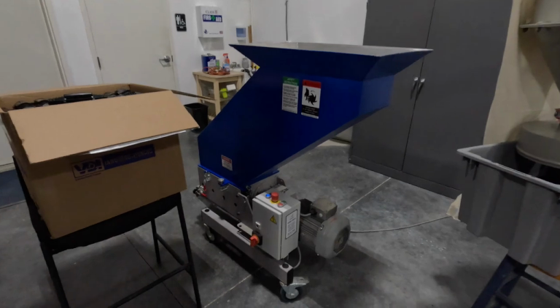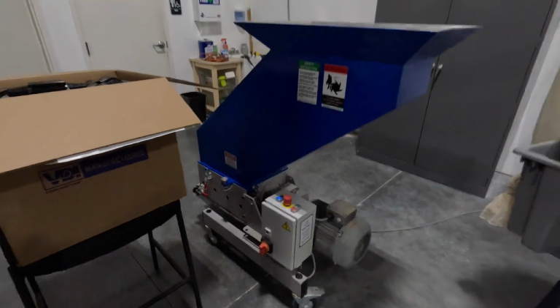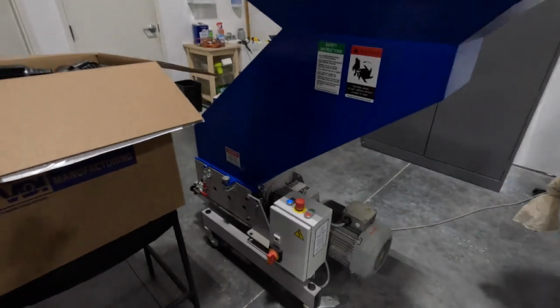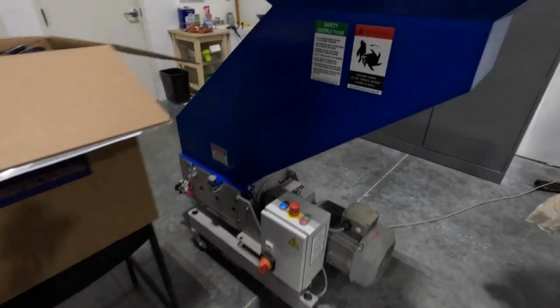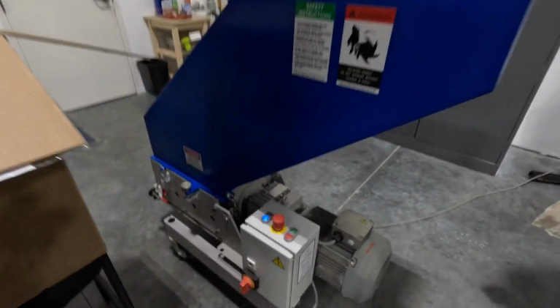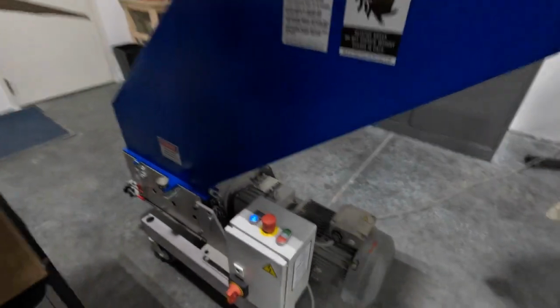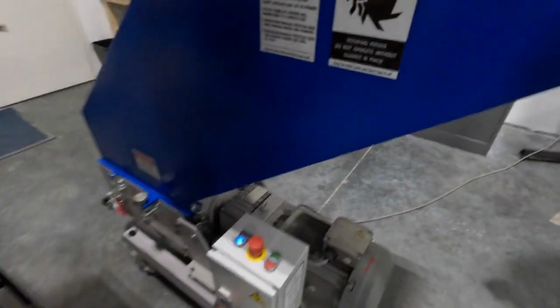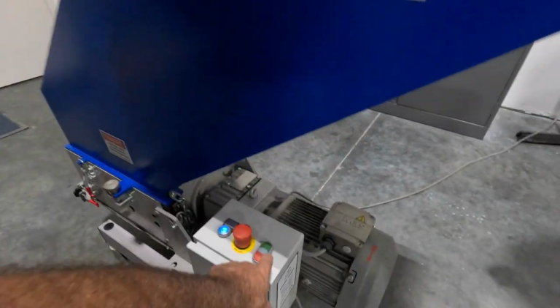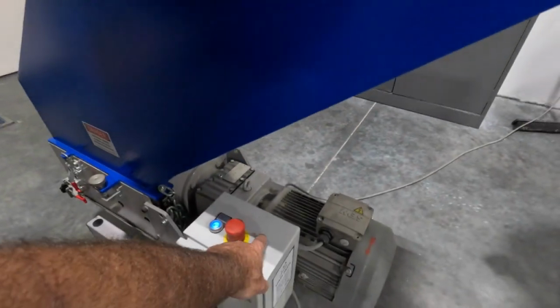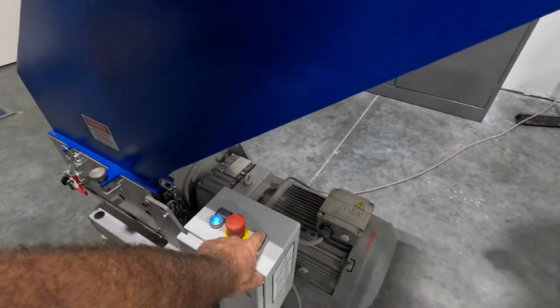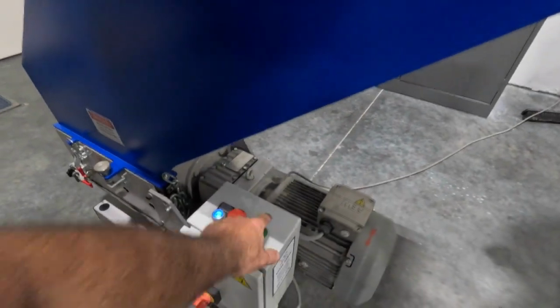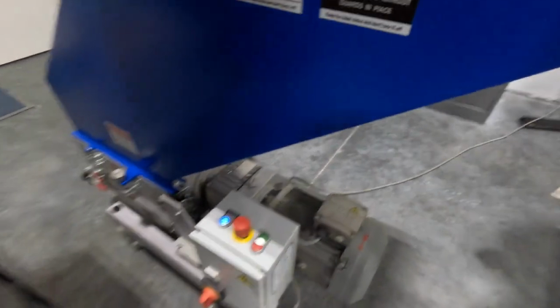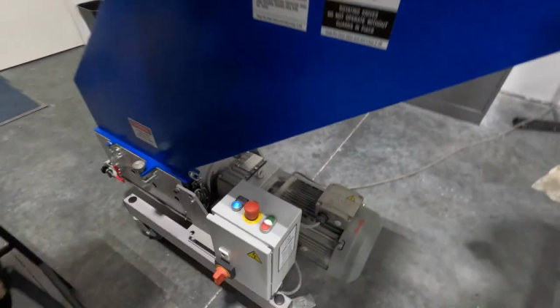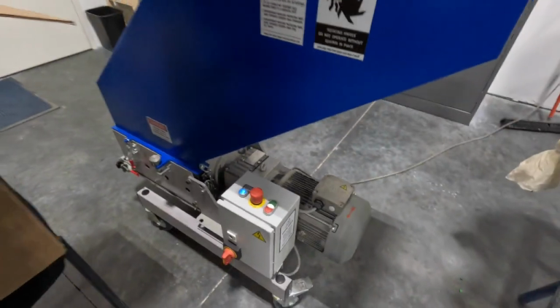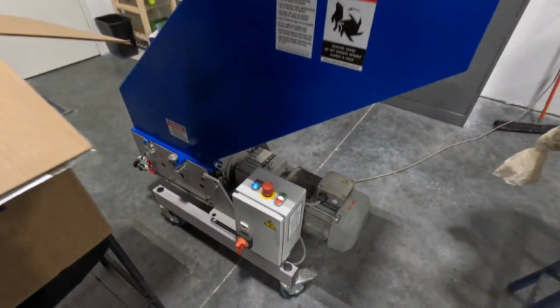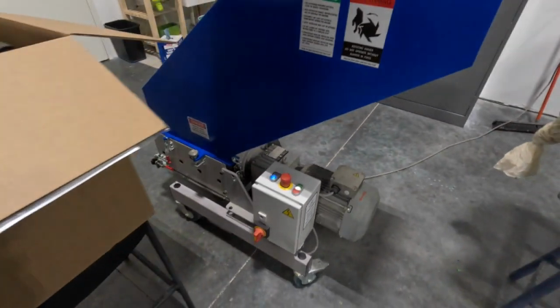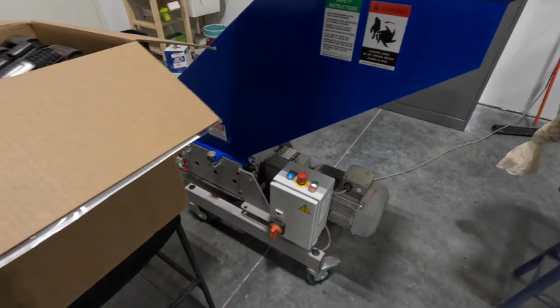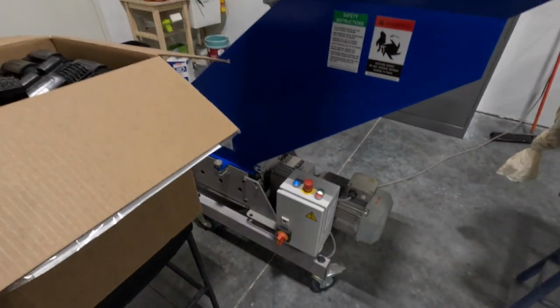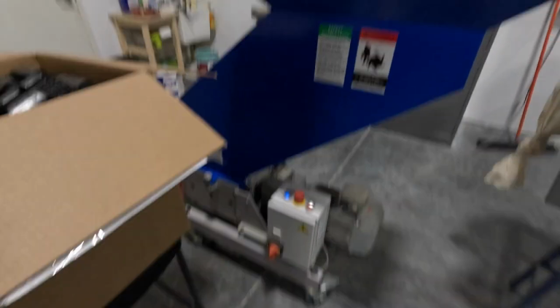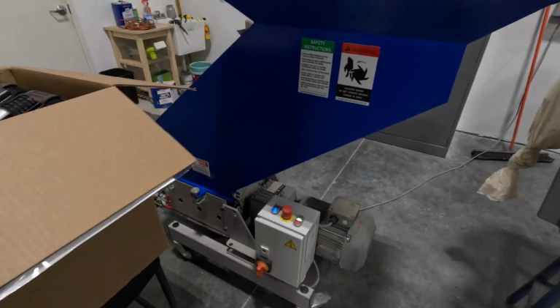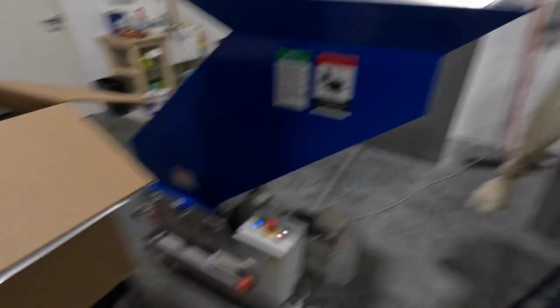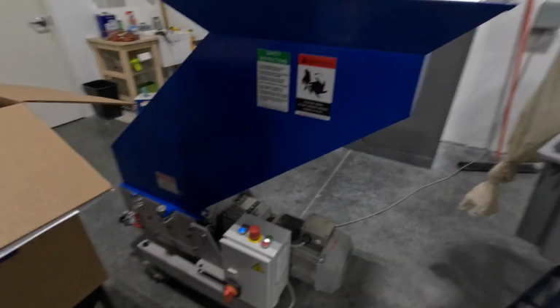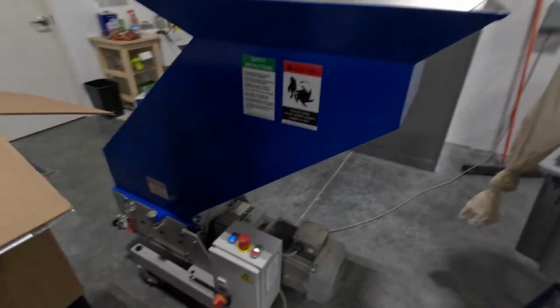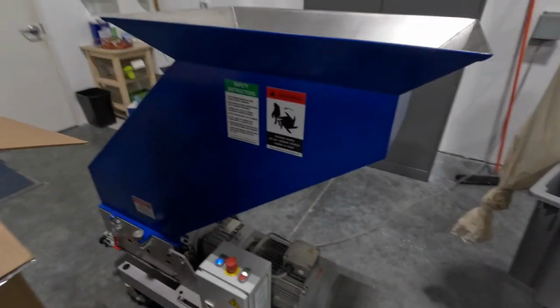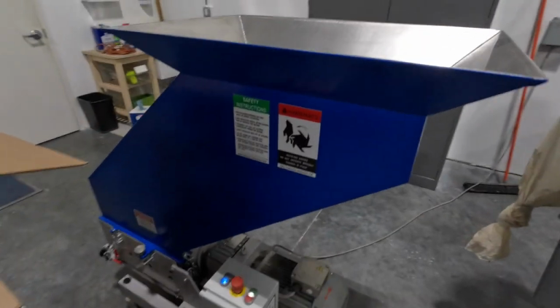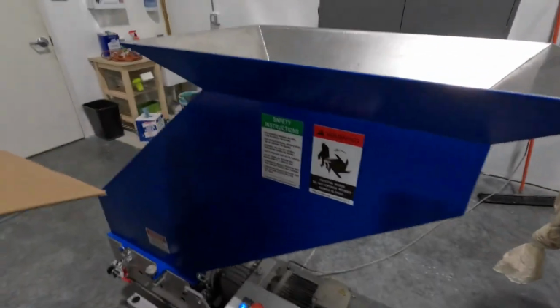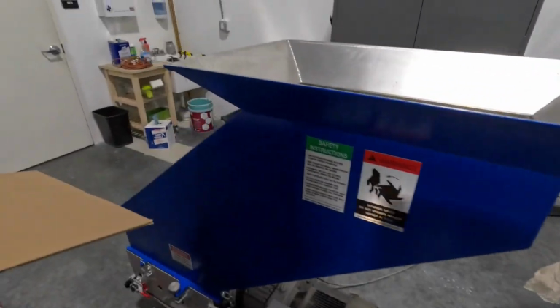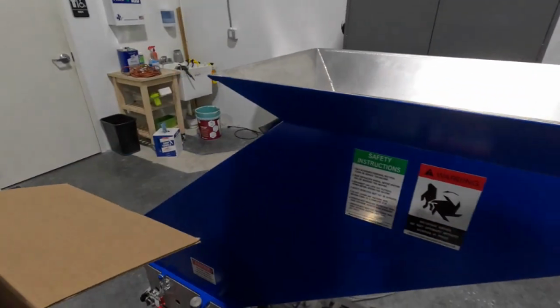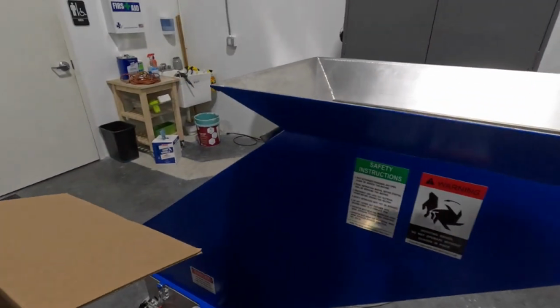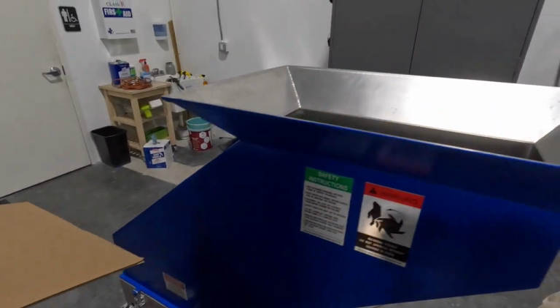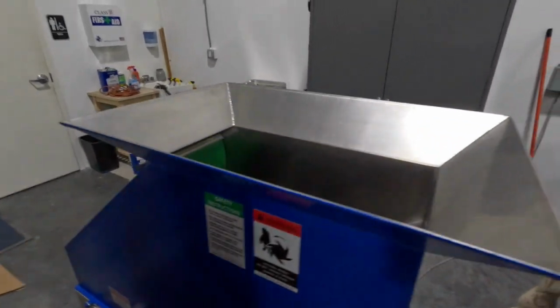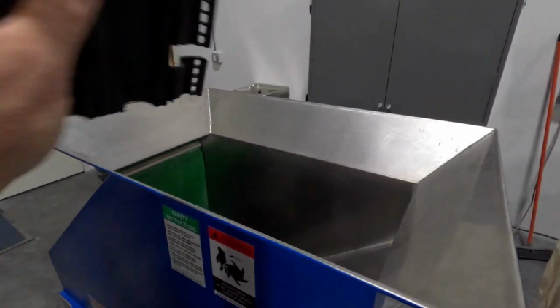So turn on the machine — it's fairly simple. She's up and she's running, and then I'll just start dropping them in.